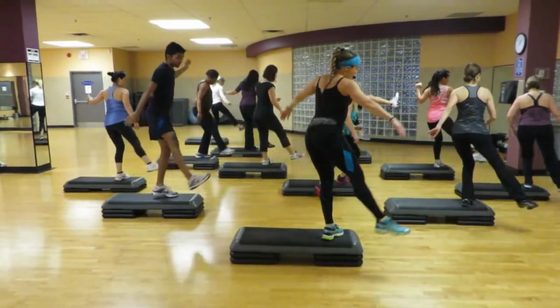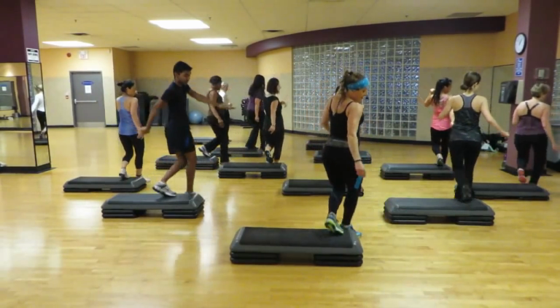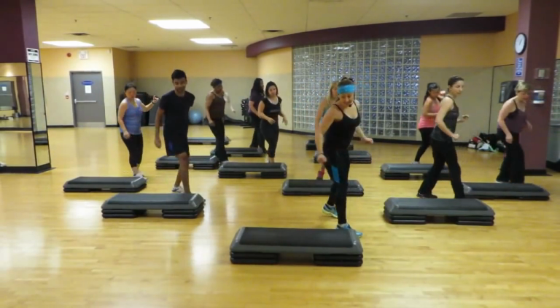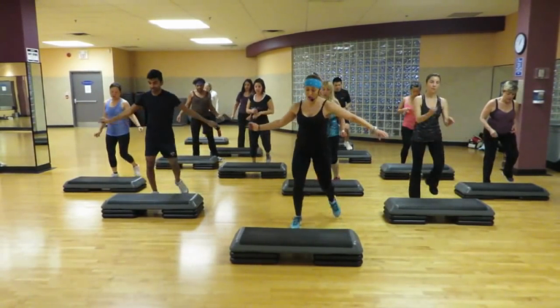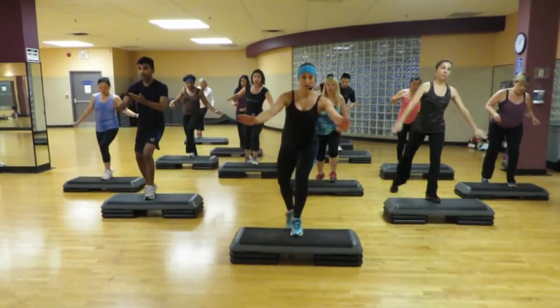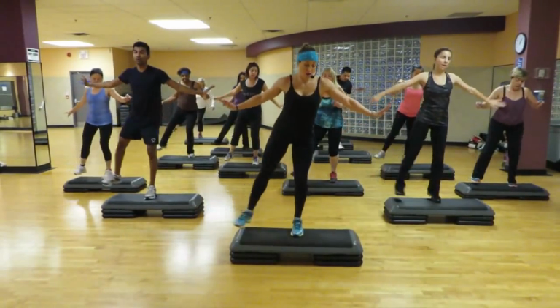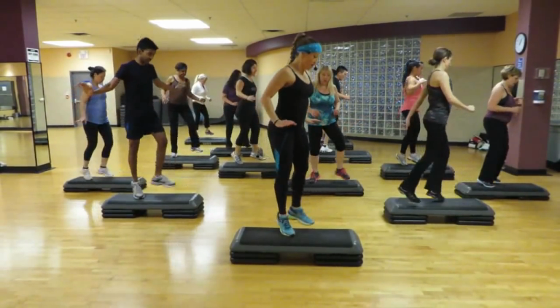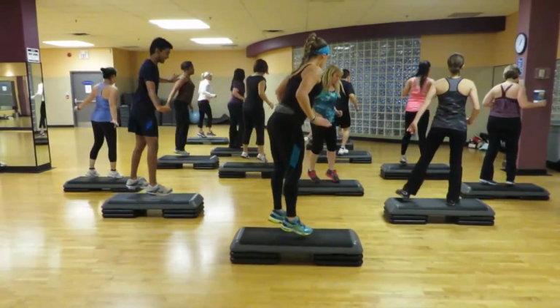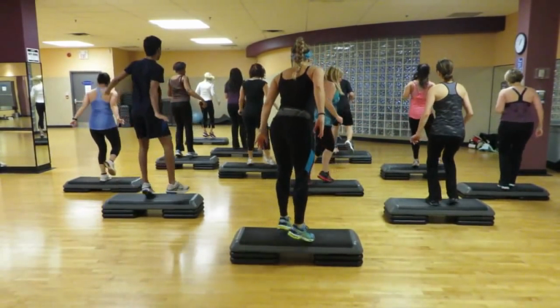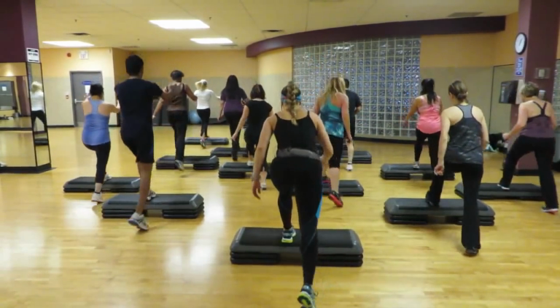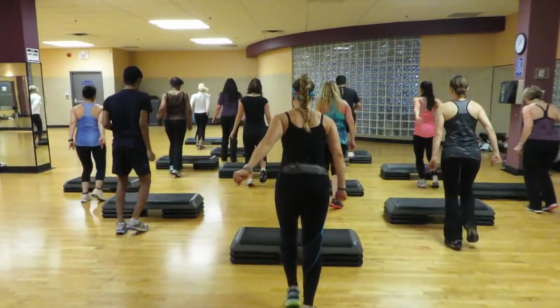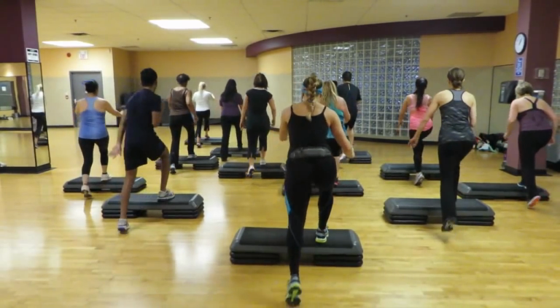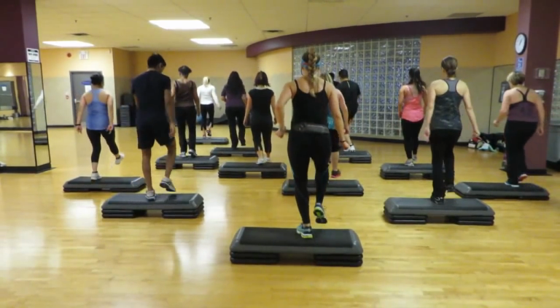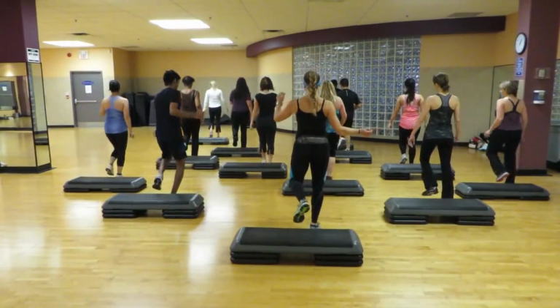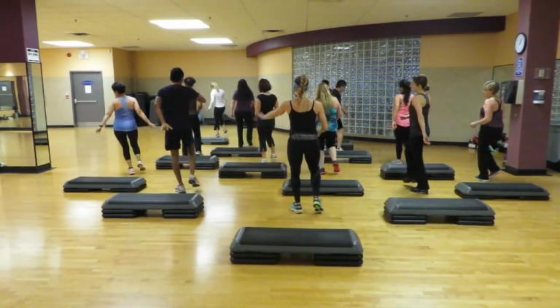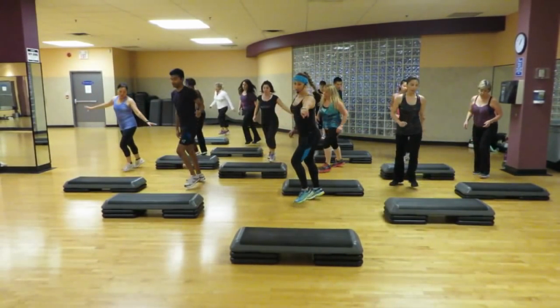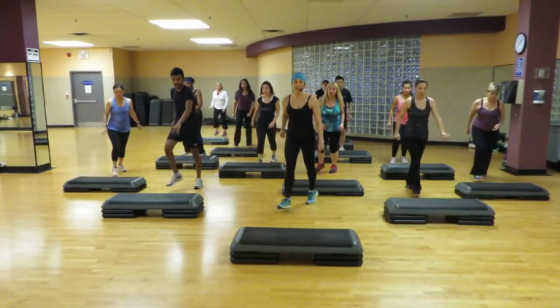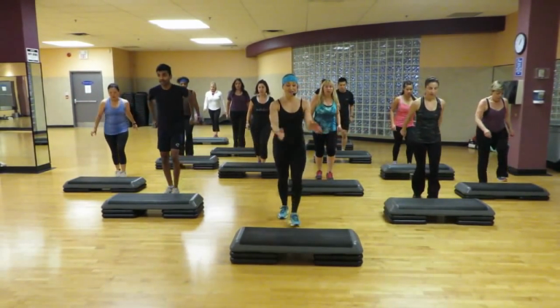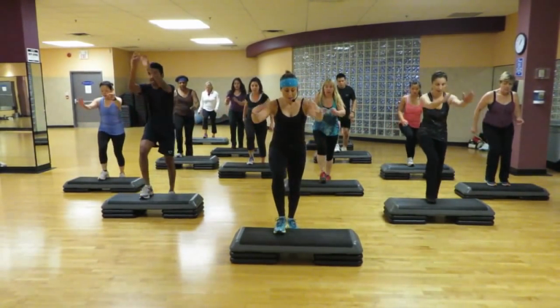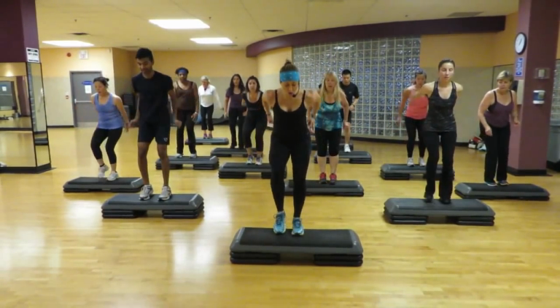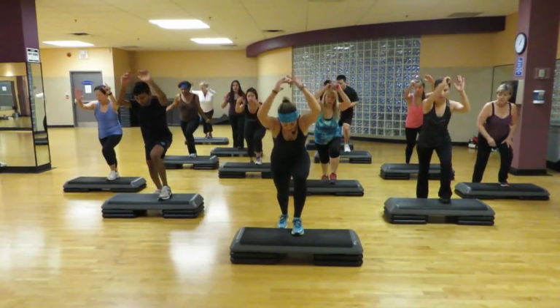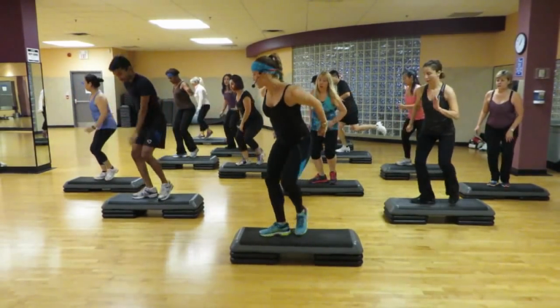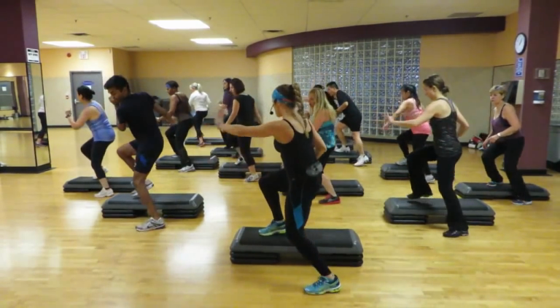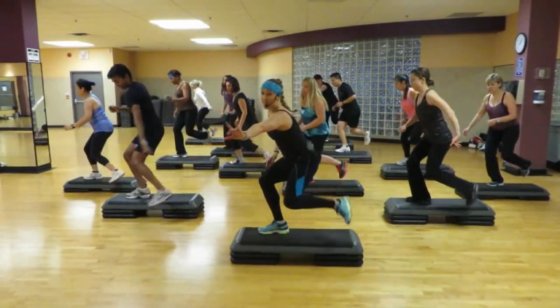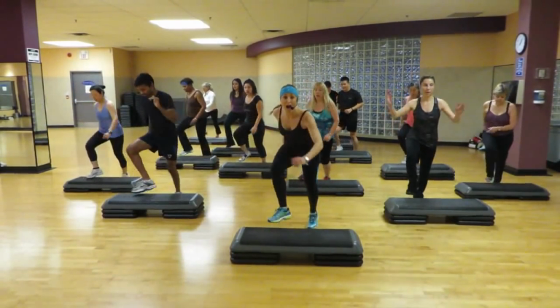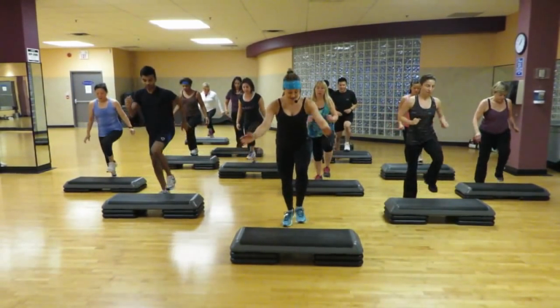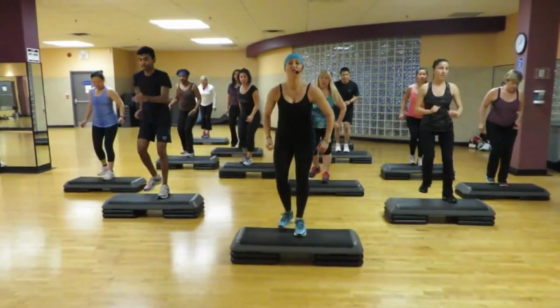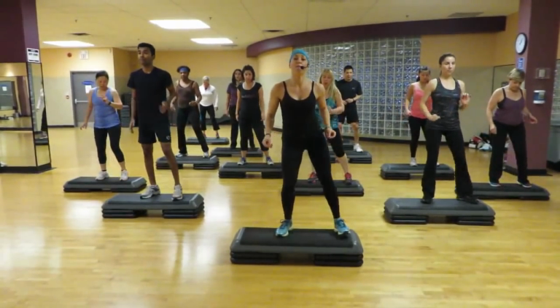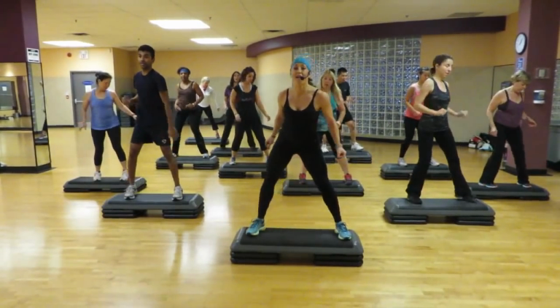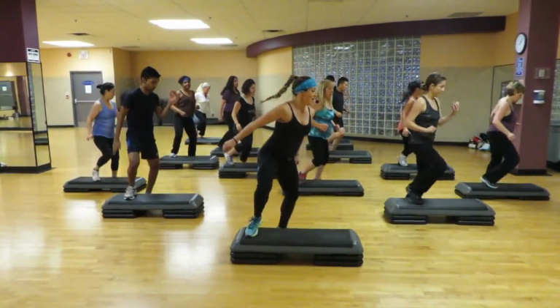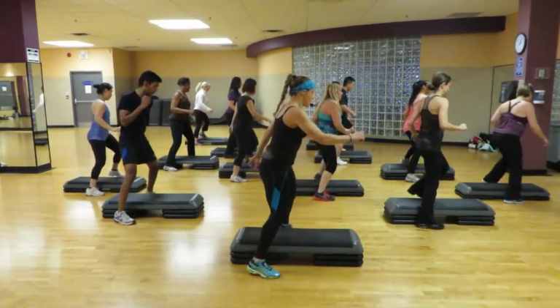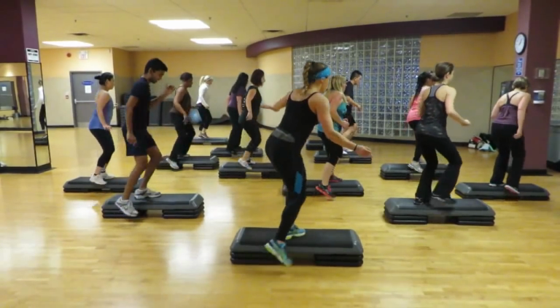Tick tock, move side. Tick tock. Walk over. Hit it. Walk back. Get it up and latch. Mambo. Shift. Step up. Step wide. Travel back. Tap the feet.